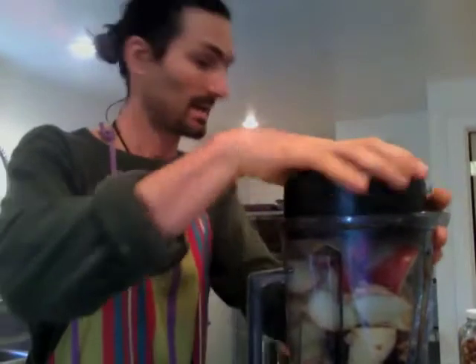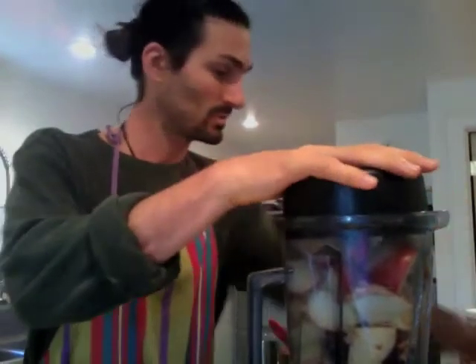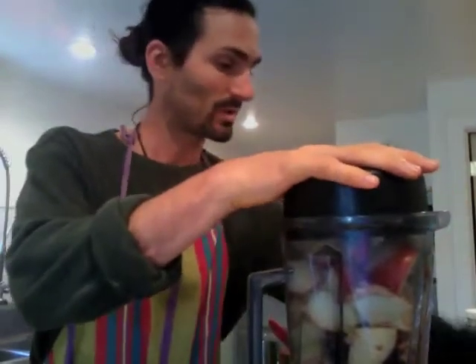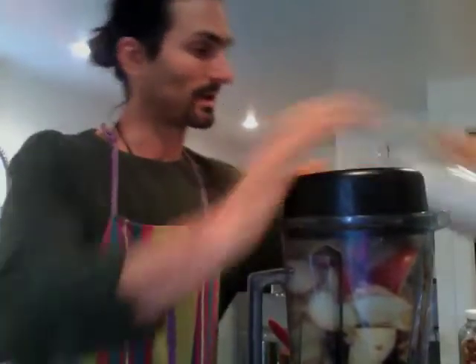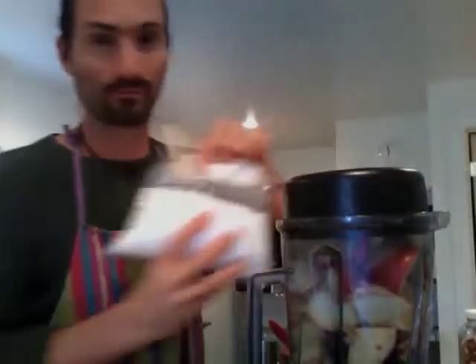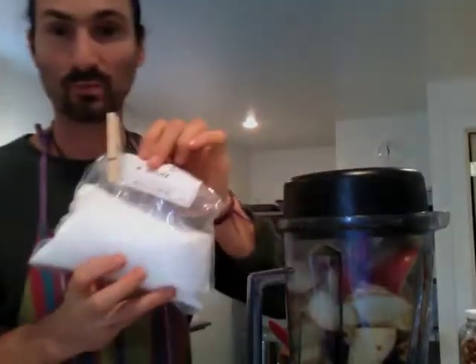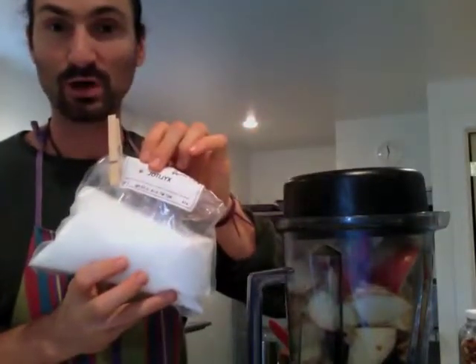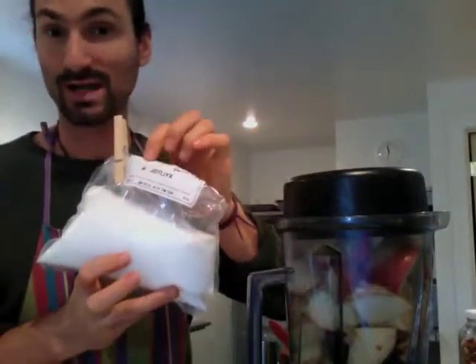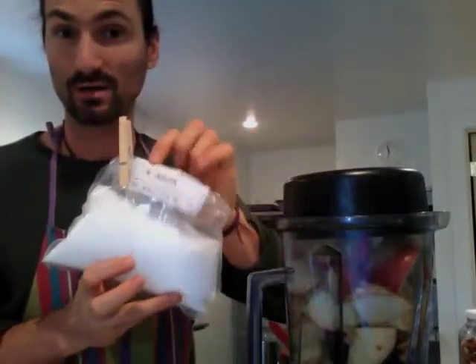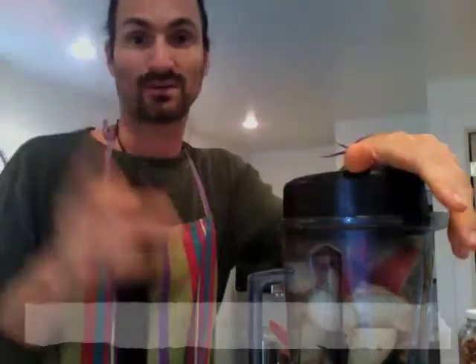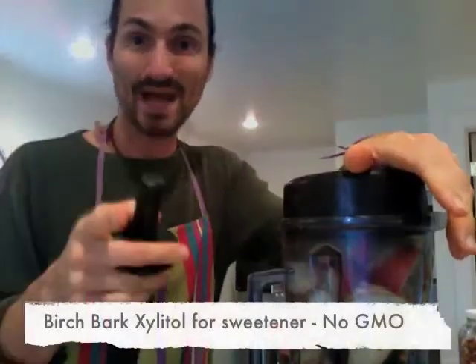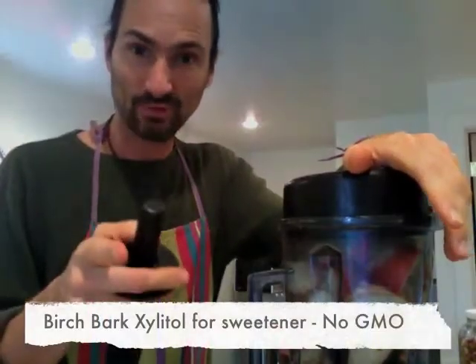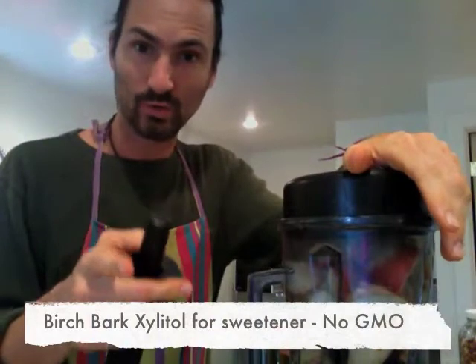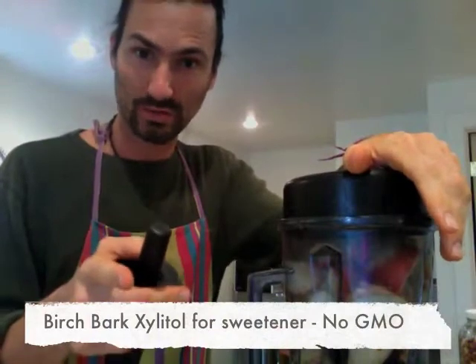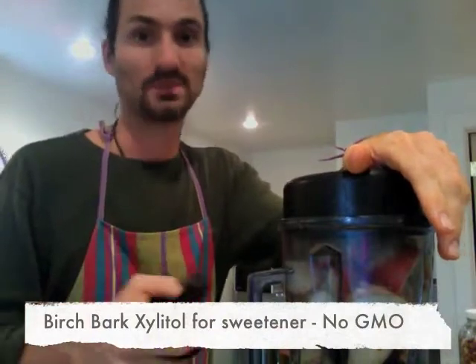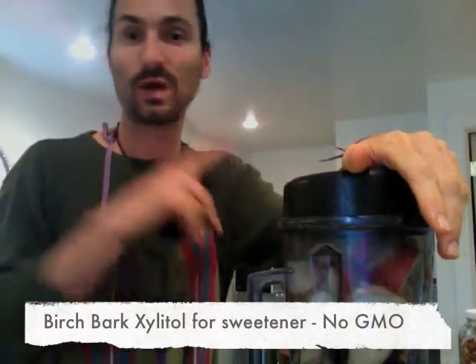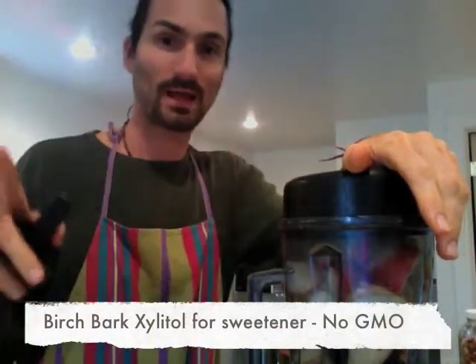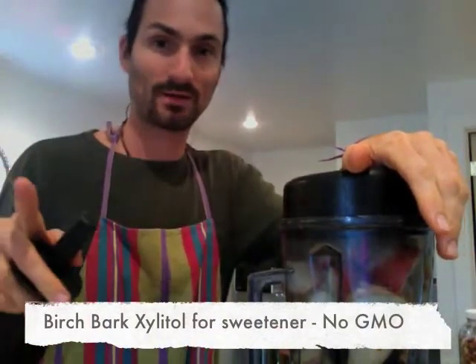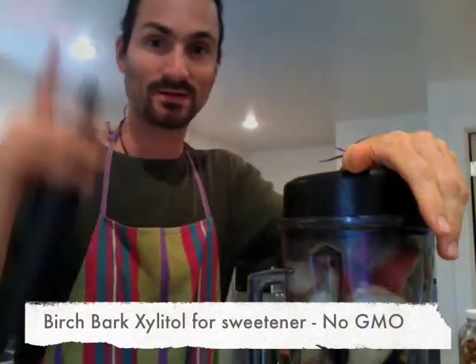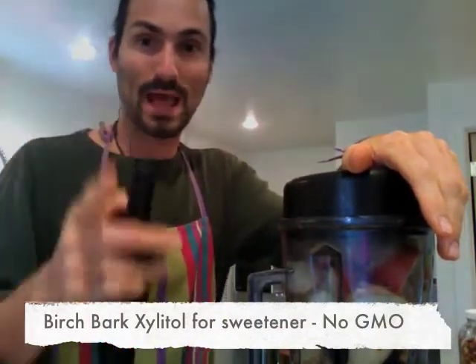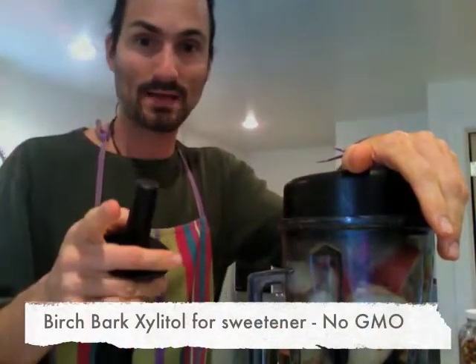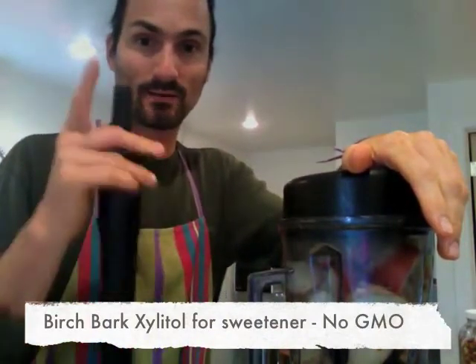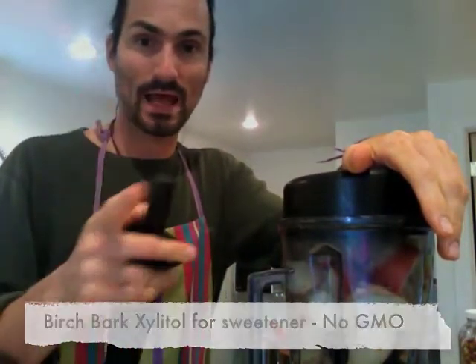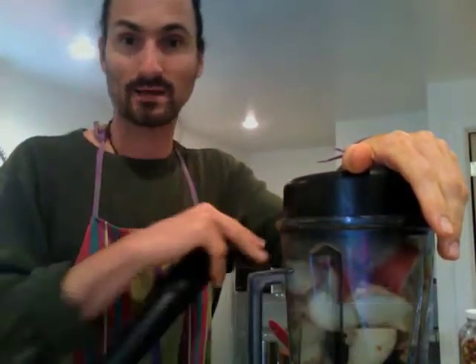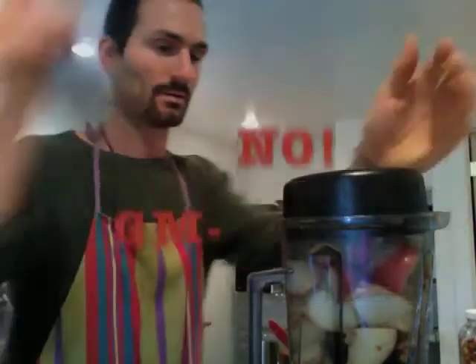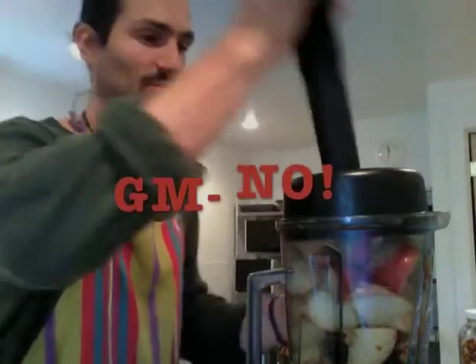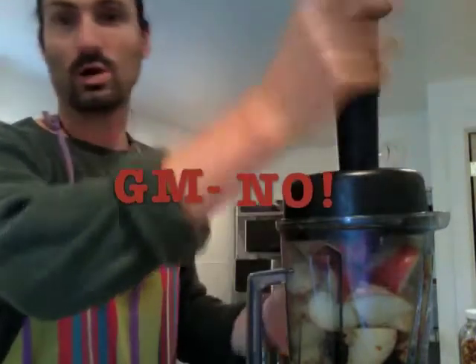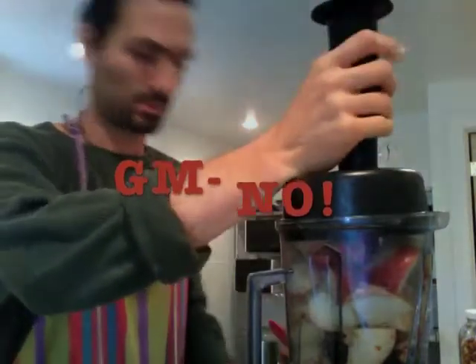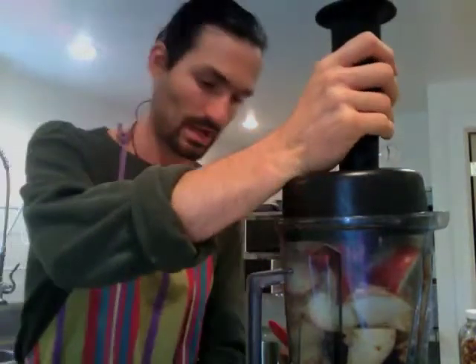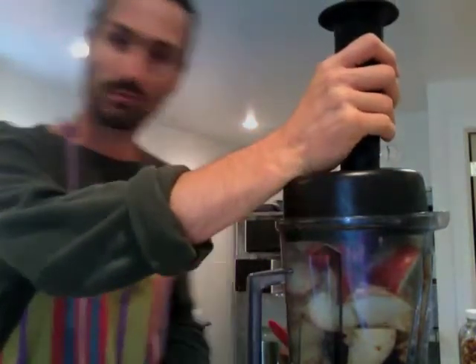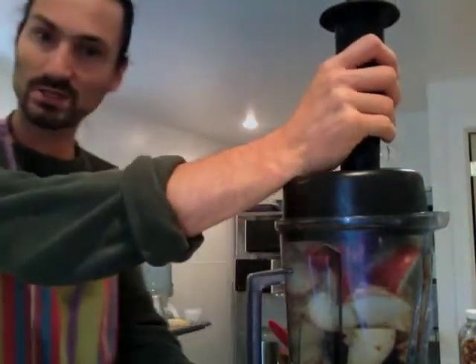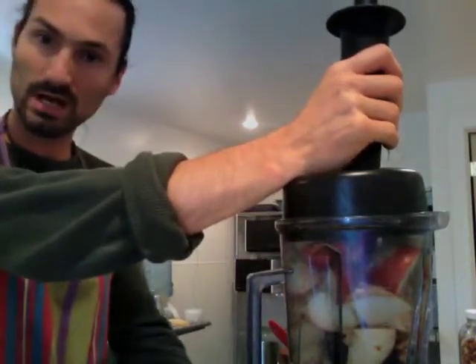You could use something like birch bark xylitol — it is not from GMO corn cobs. We do not want that. GMO bad. Okay, and we flip this on.